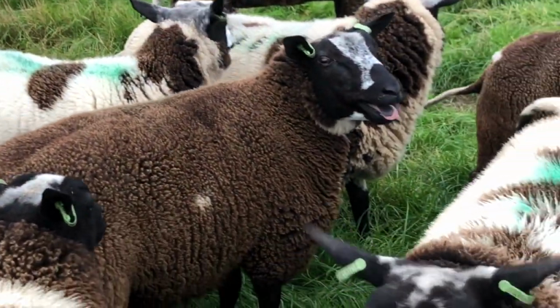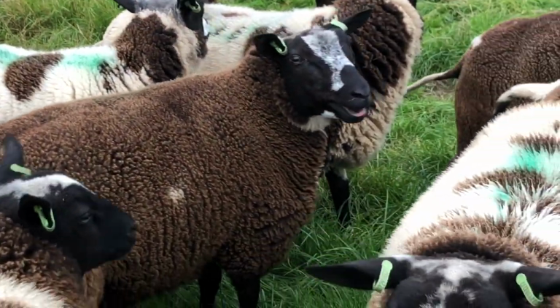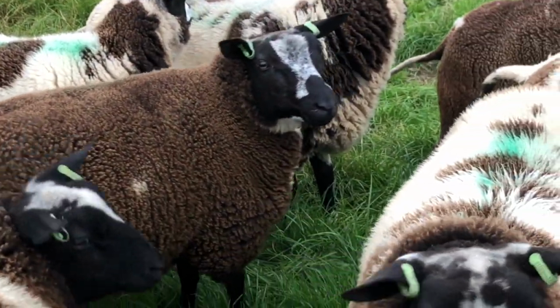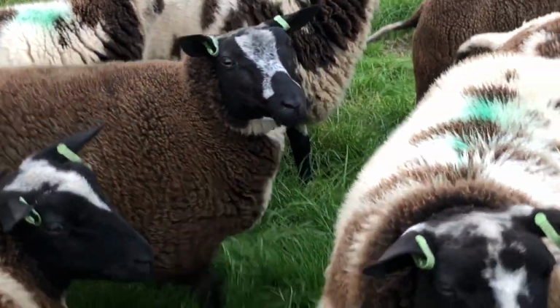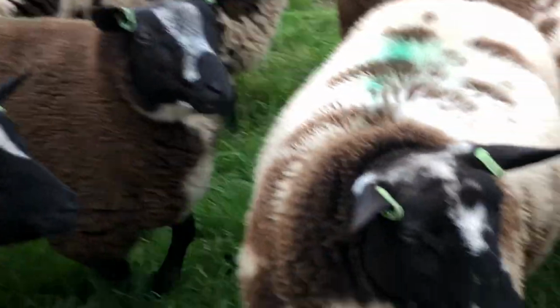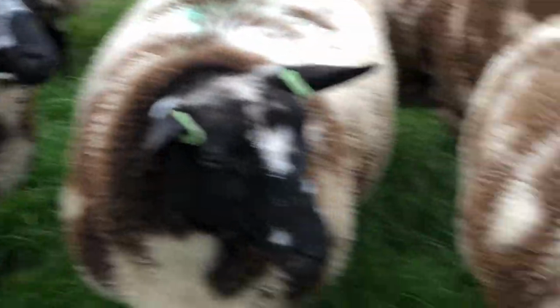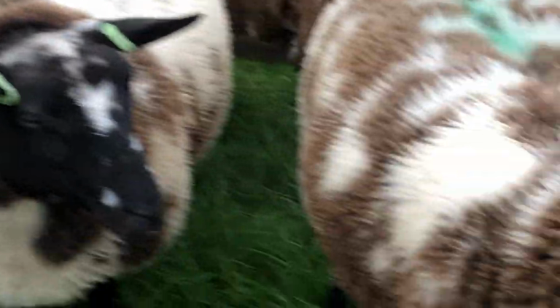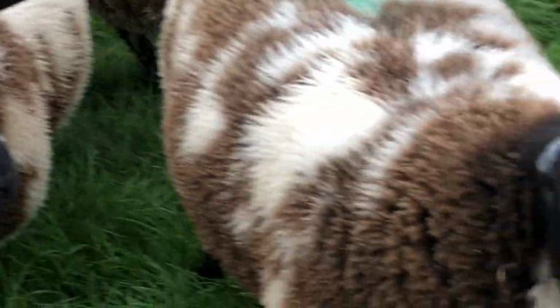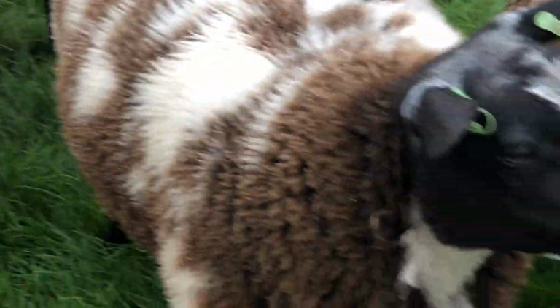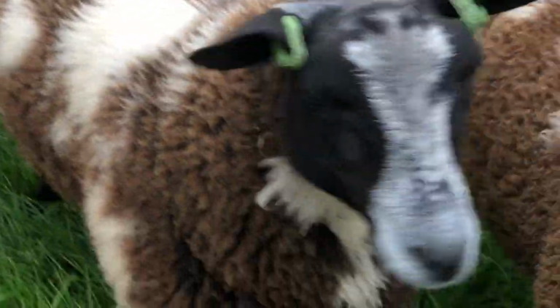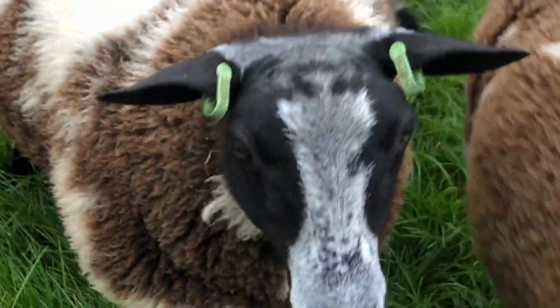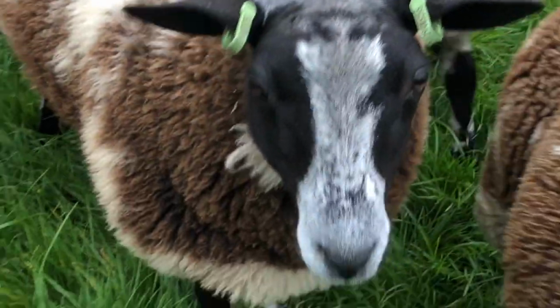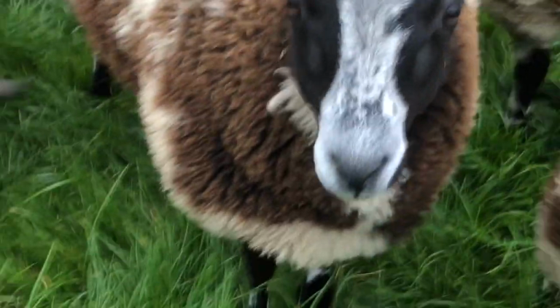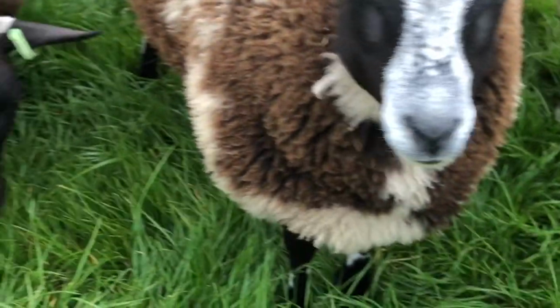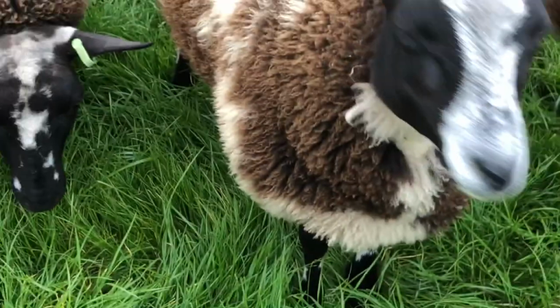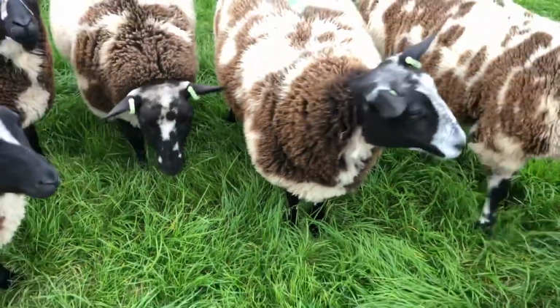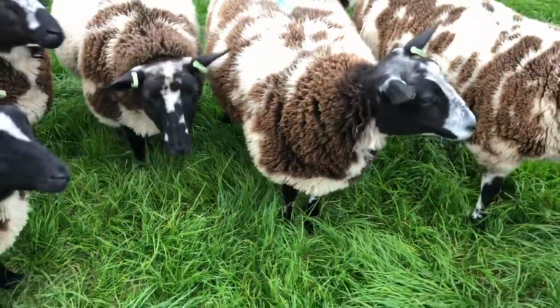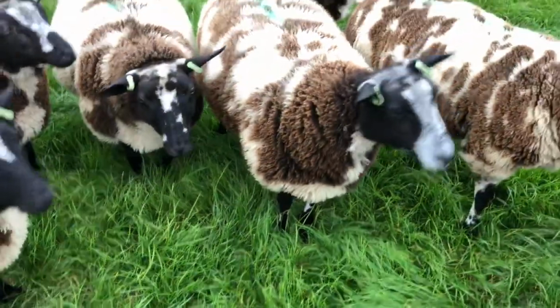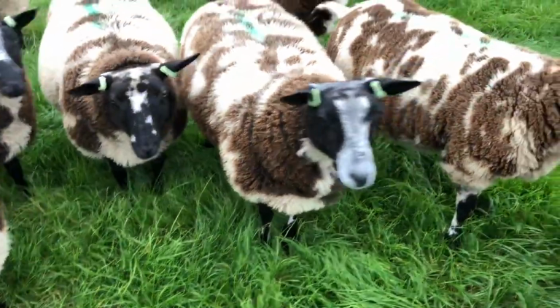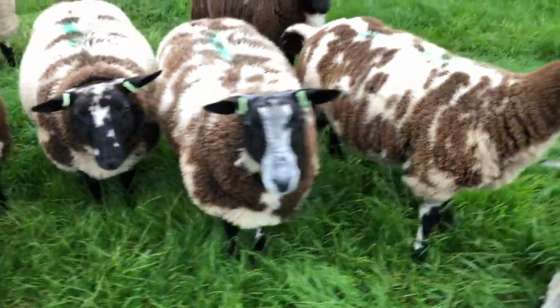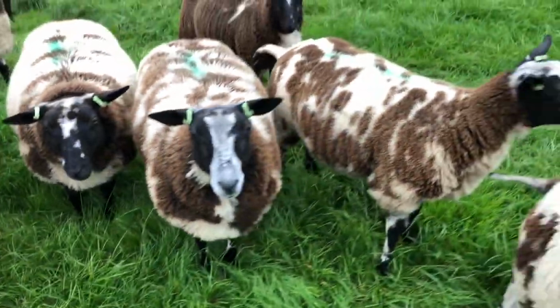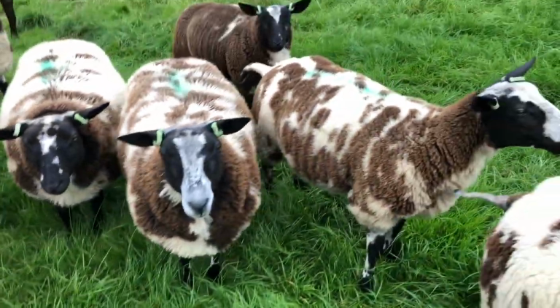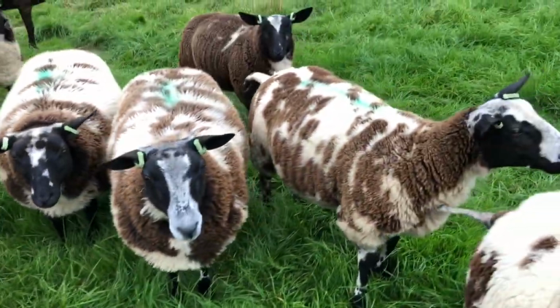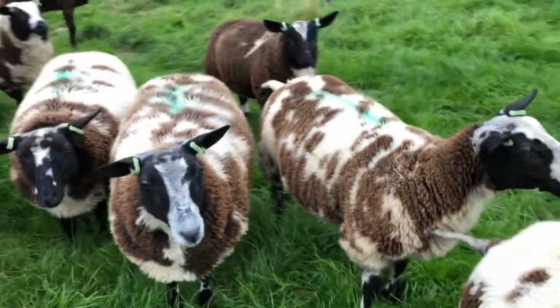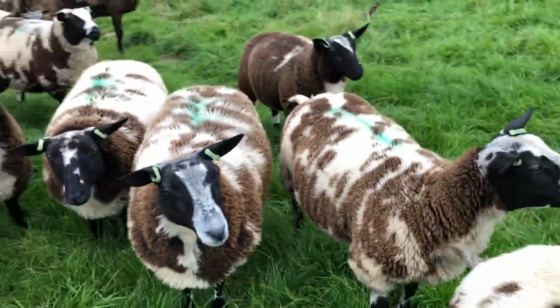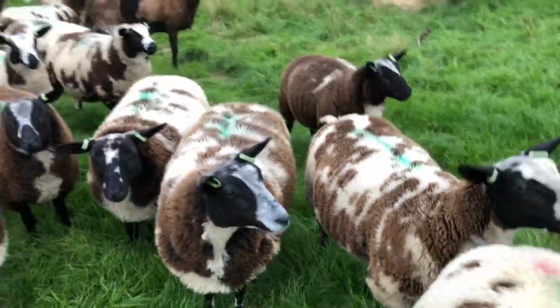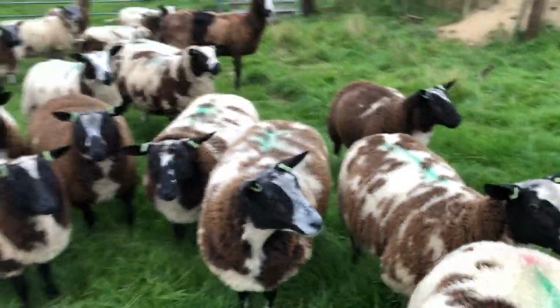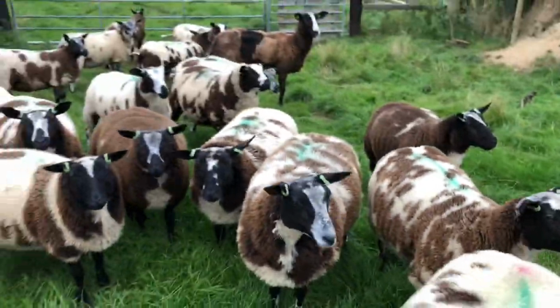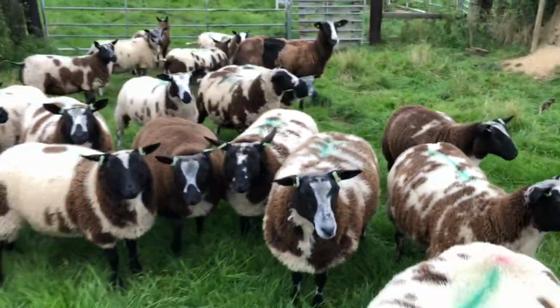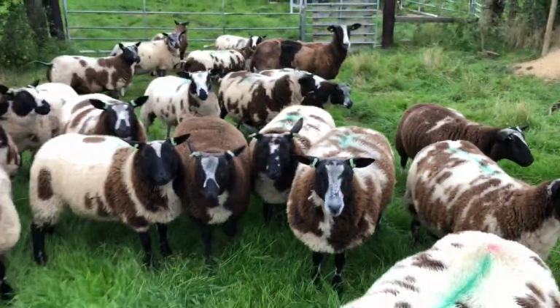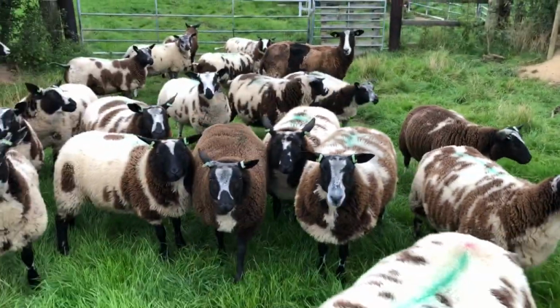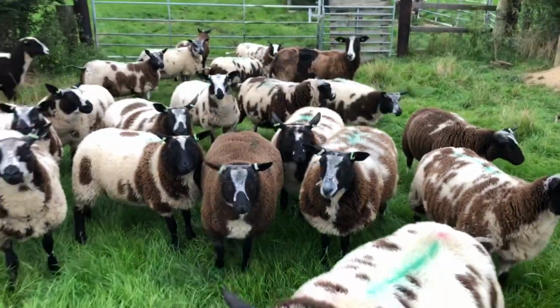I have a 1600 euro price tag on the edge. Every one of them comes out of here at 1600 euro. Ouch!